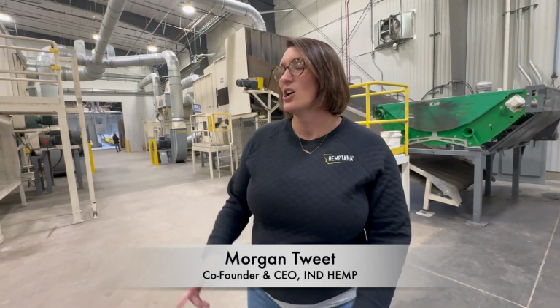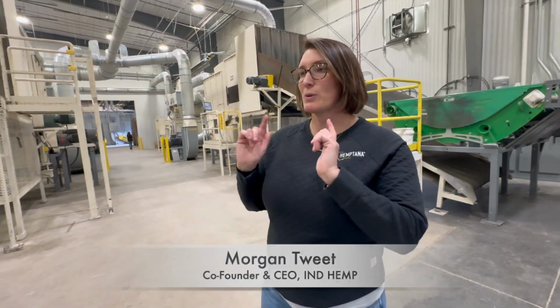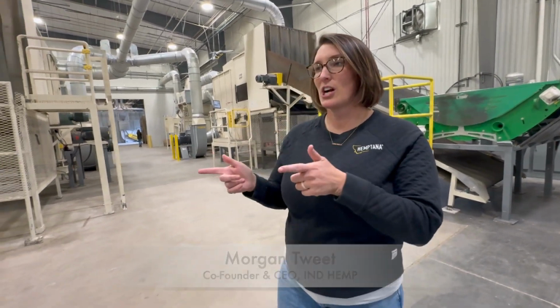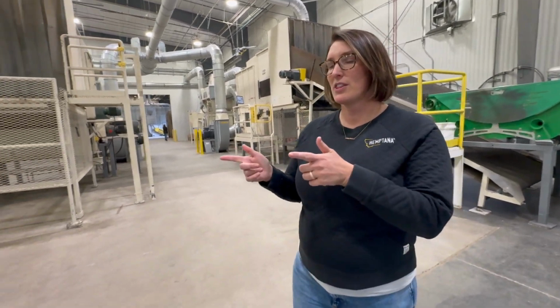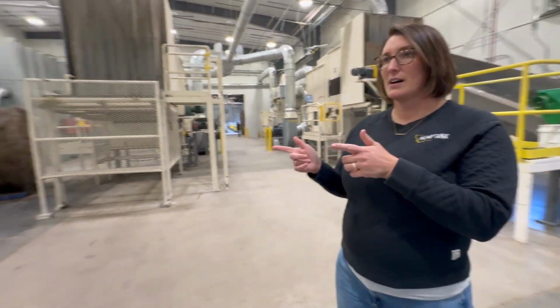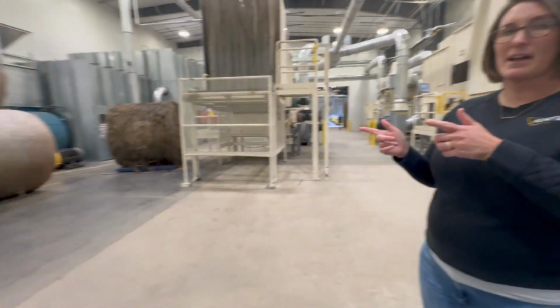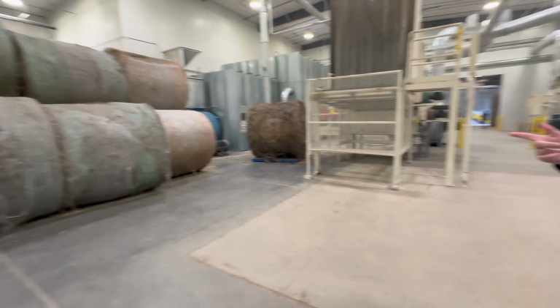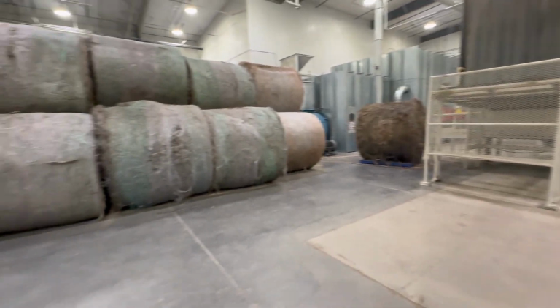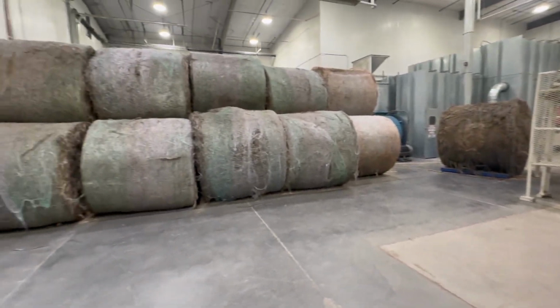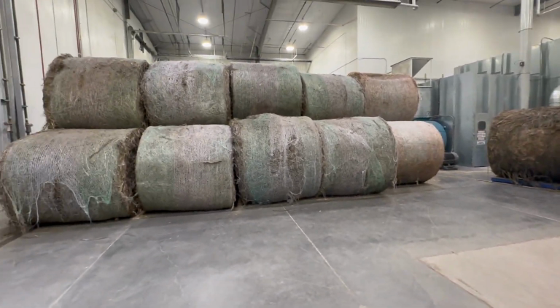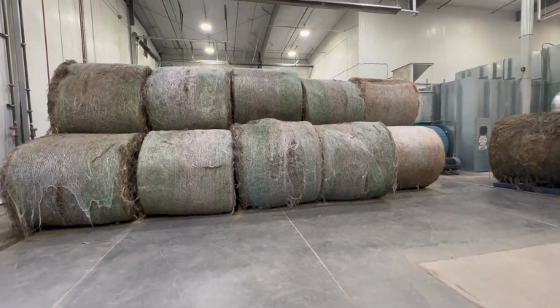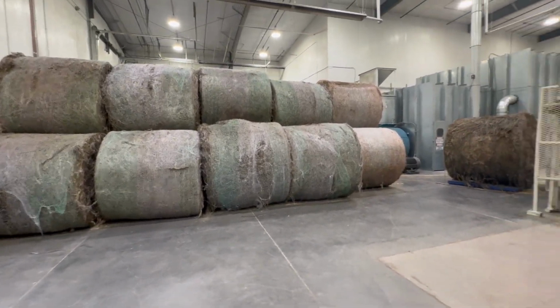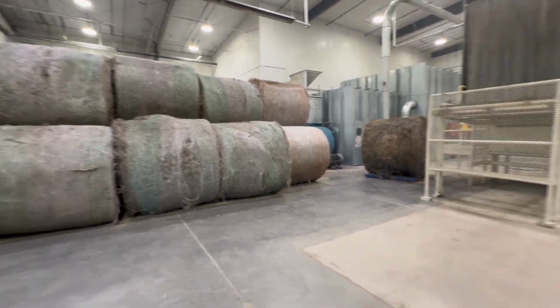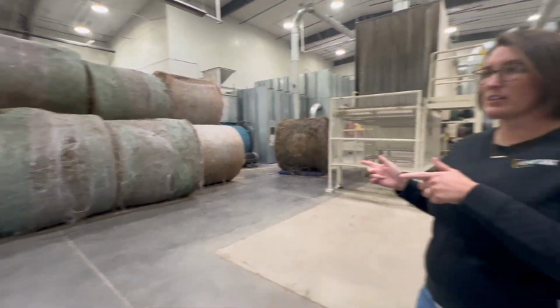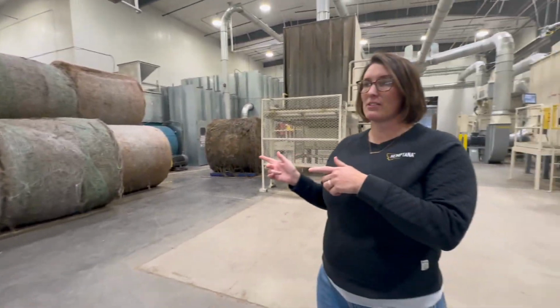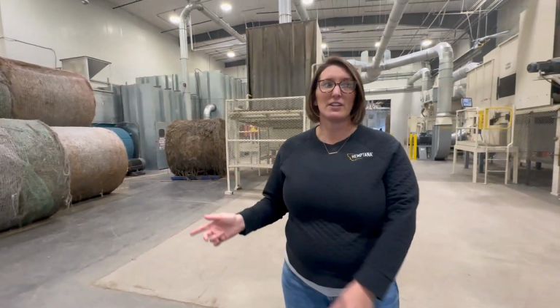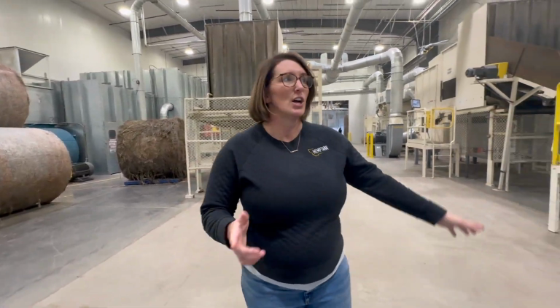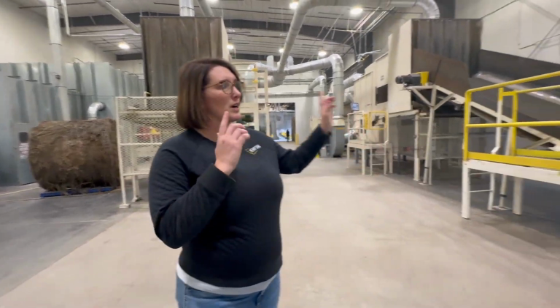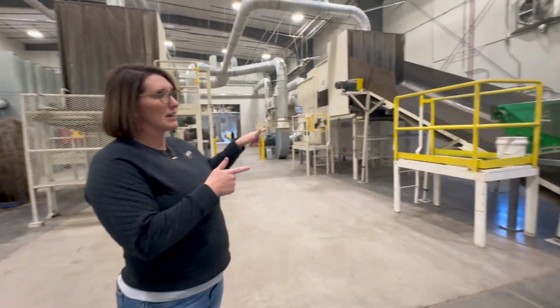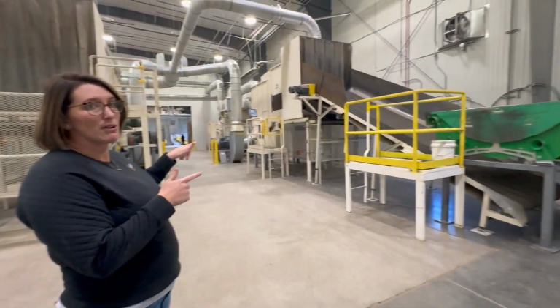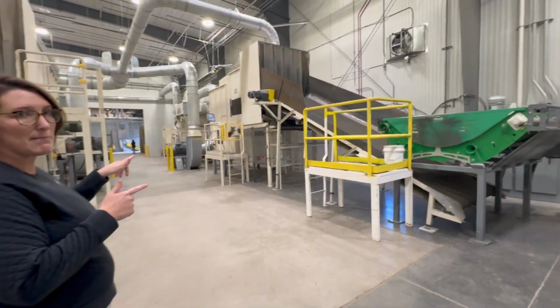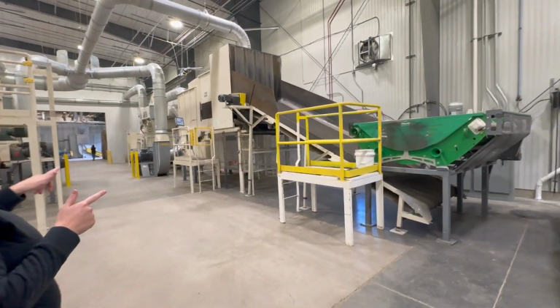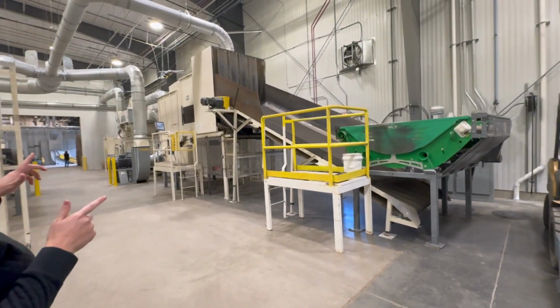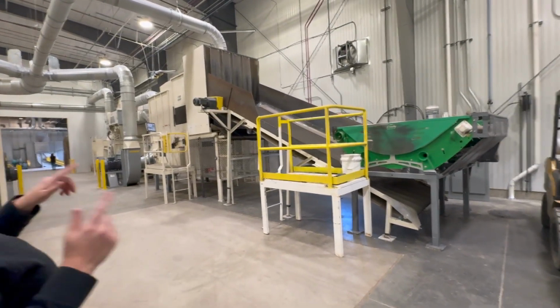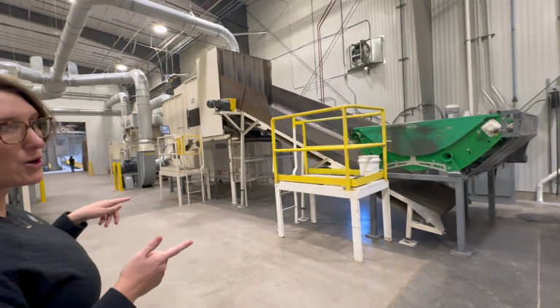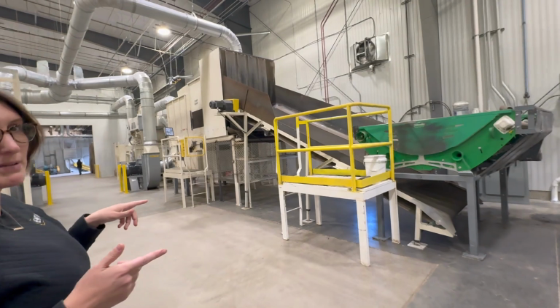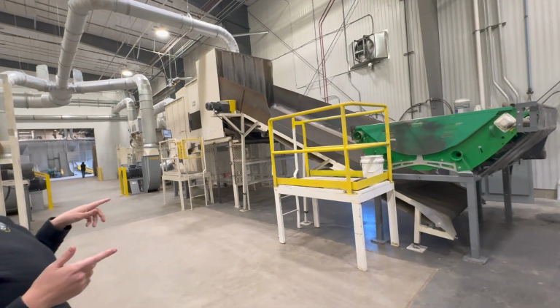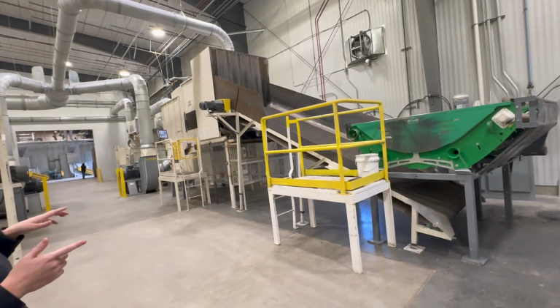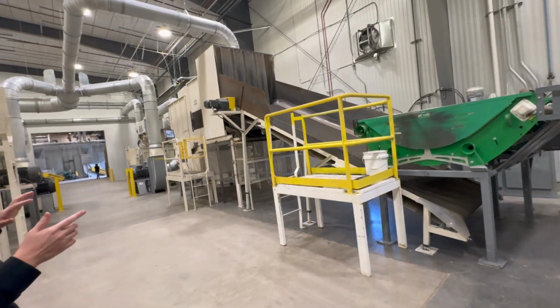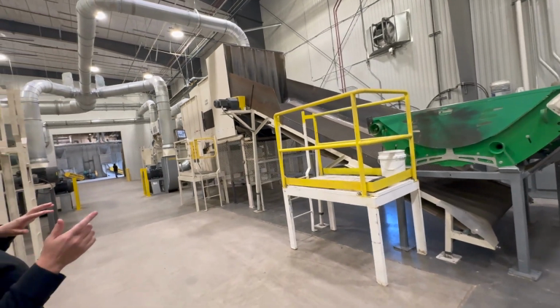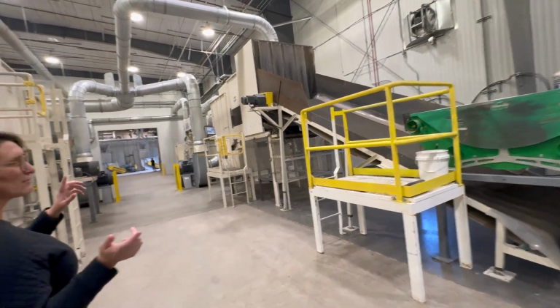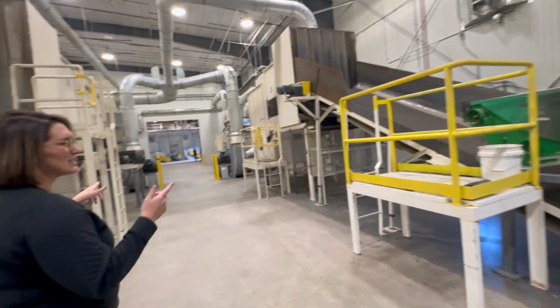We're going to start with a bale. This is raw straw, baled up on the field. We're going to bring it to our hay busters. This is where we open the bales and get it ready for processing.